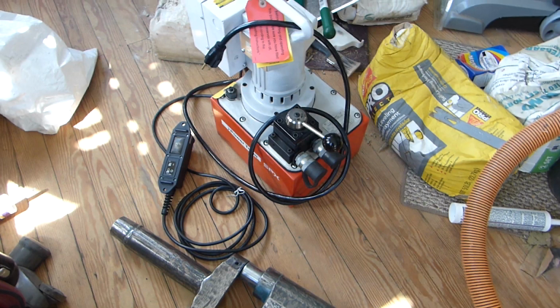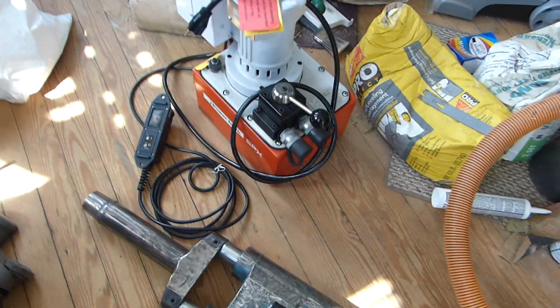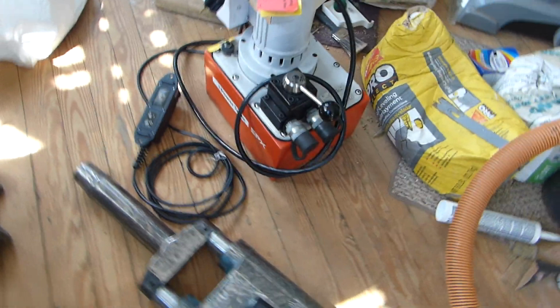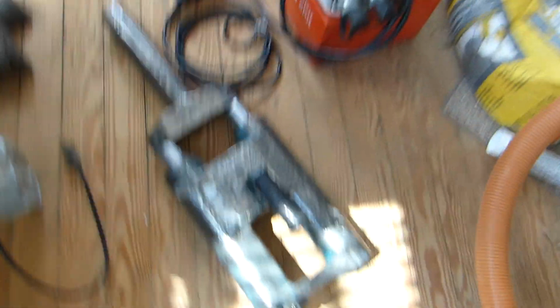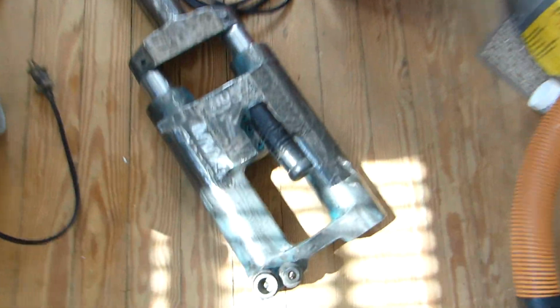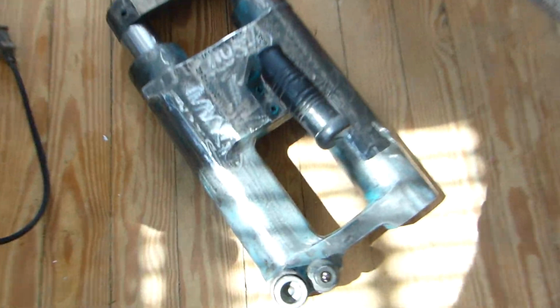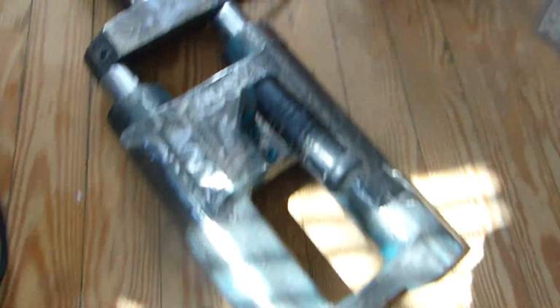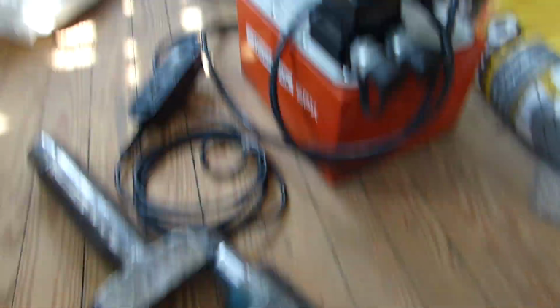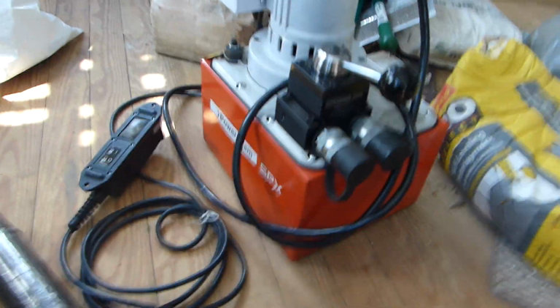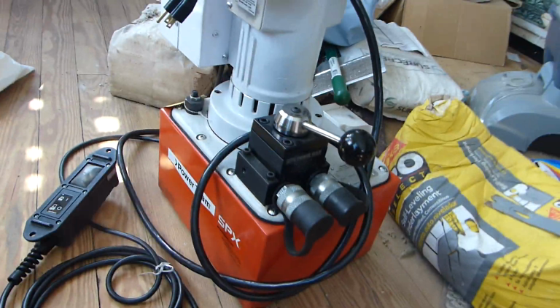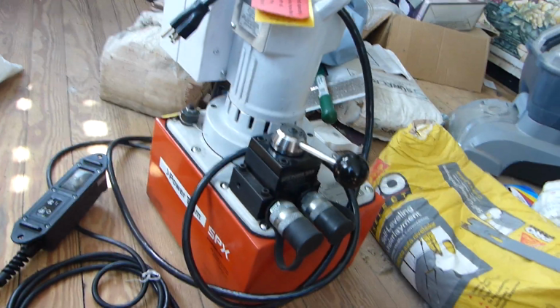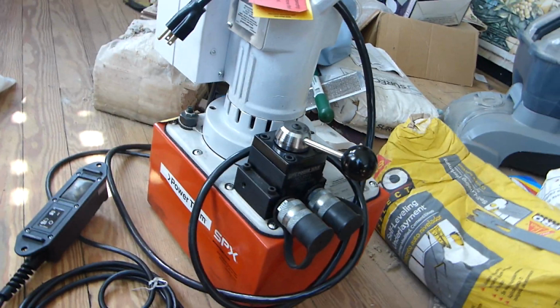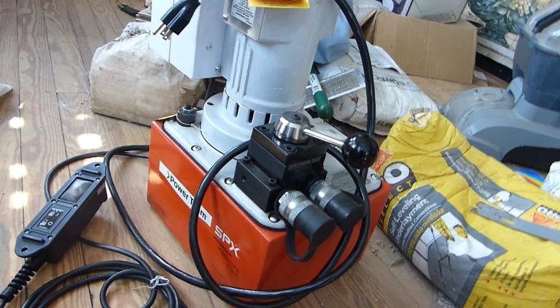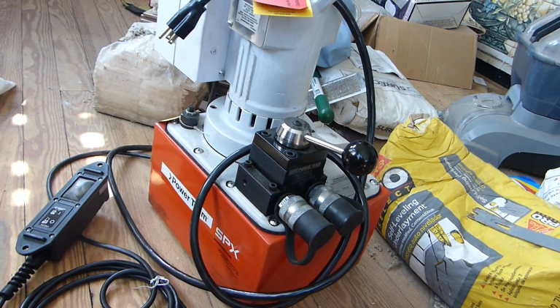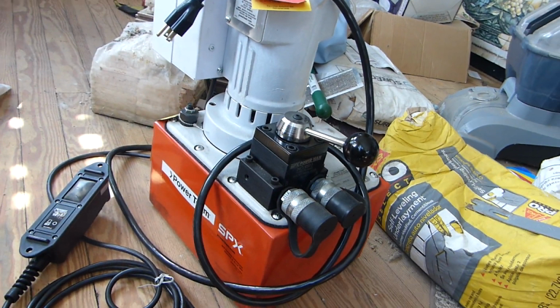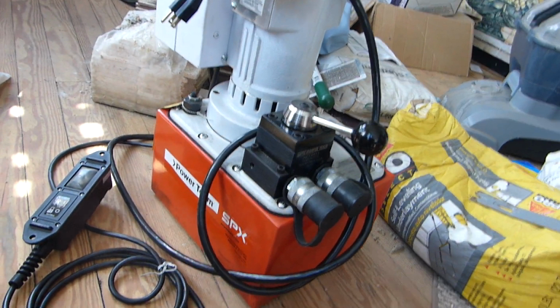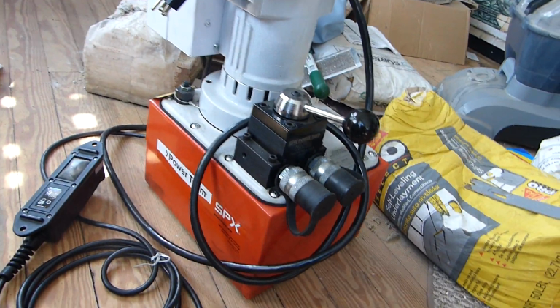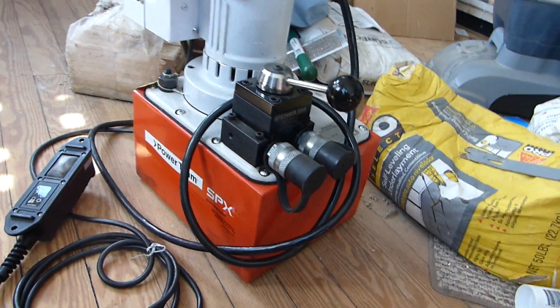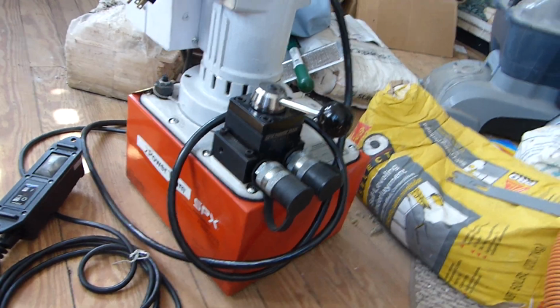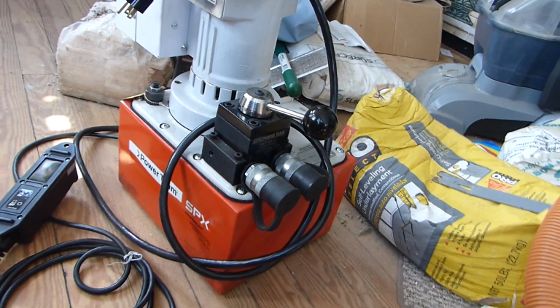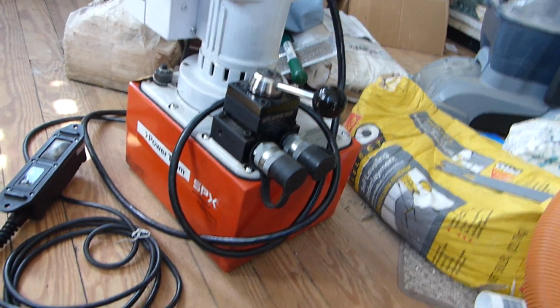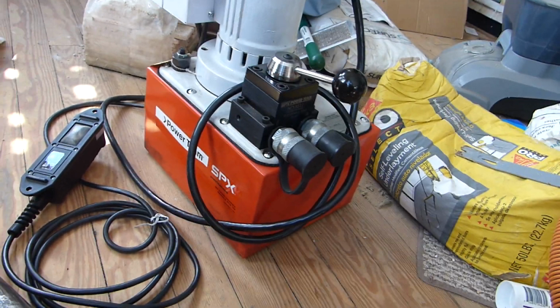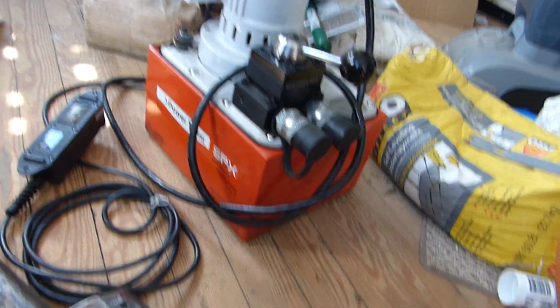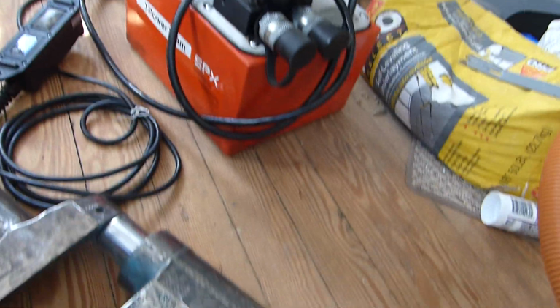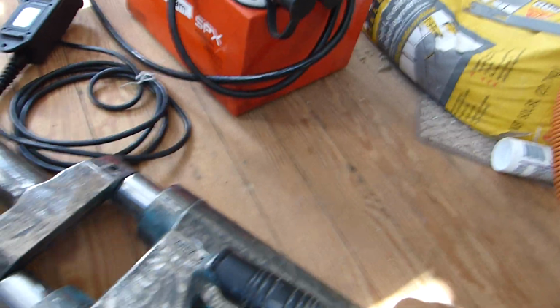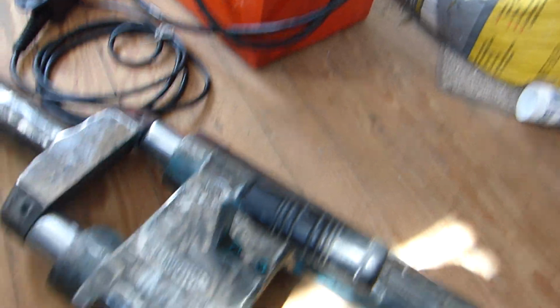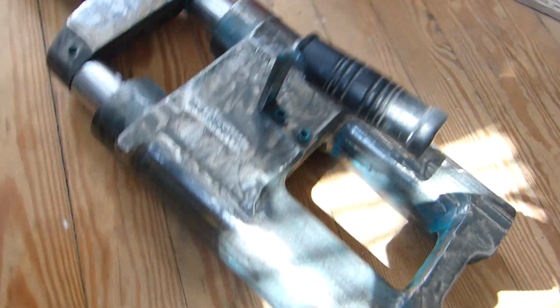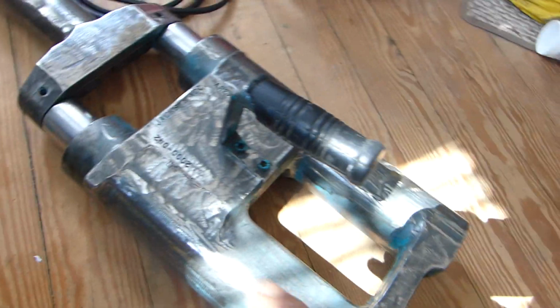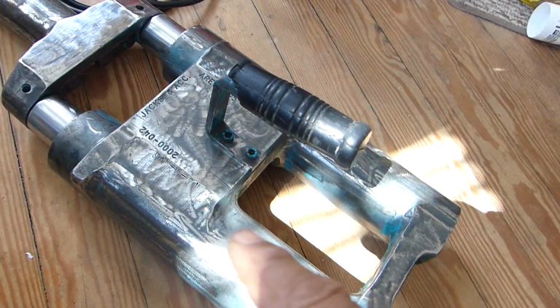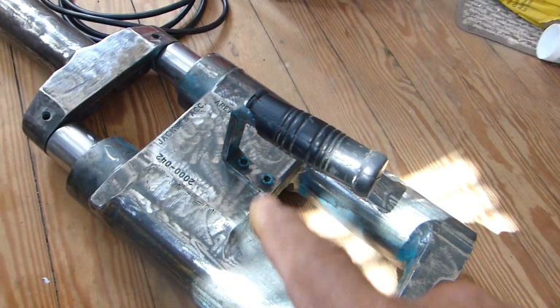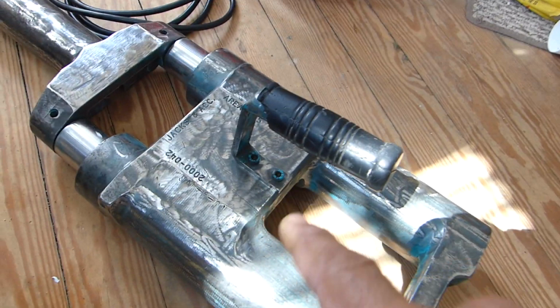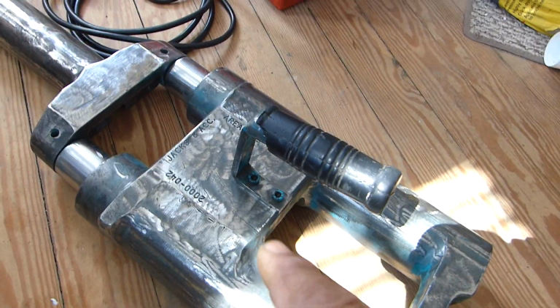Hey guys, just thought I'd show you my little — well, one of my little systems. This is one of them, and this is pretty heavy, just got from this carrier here.